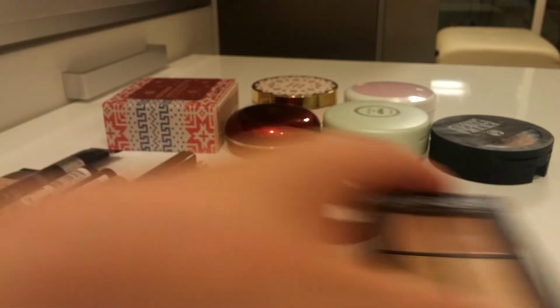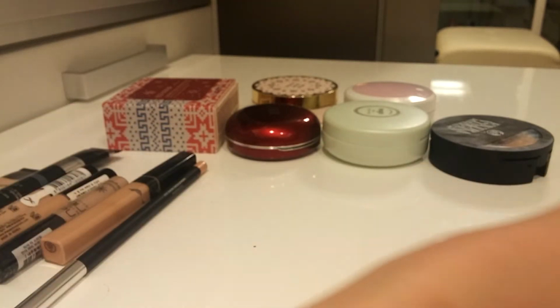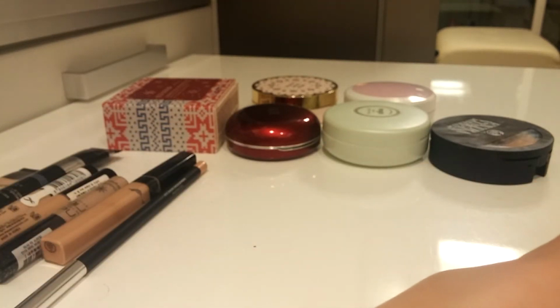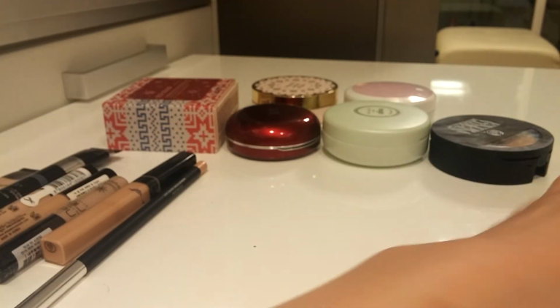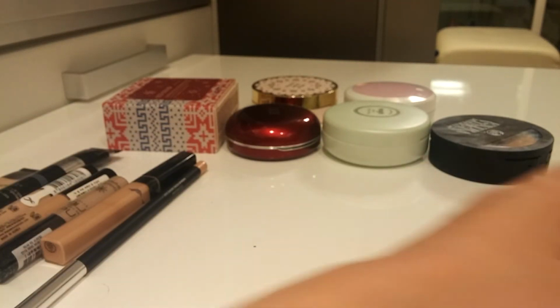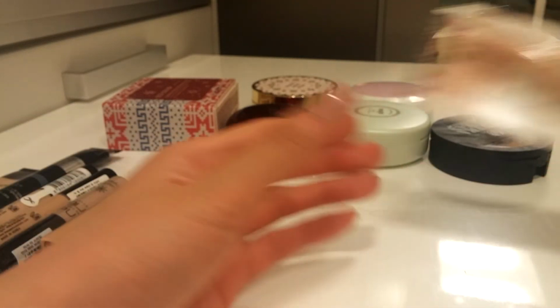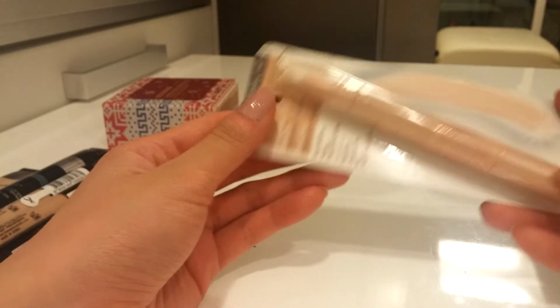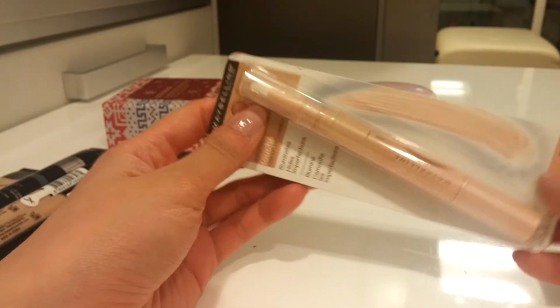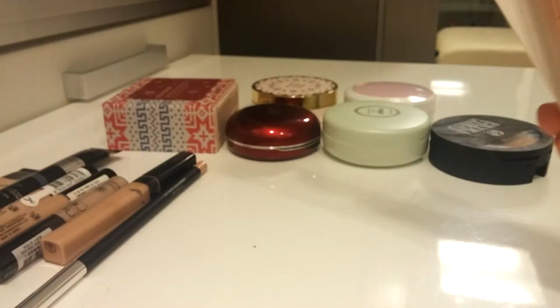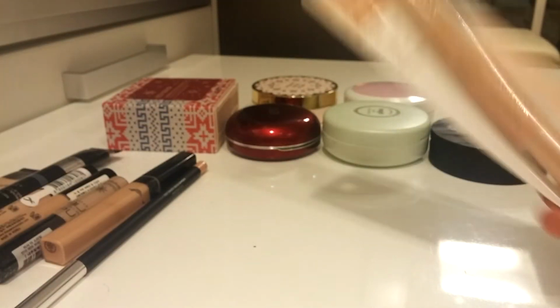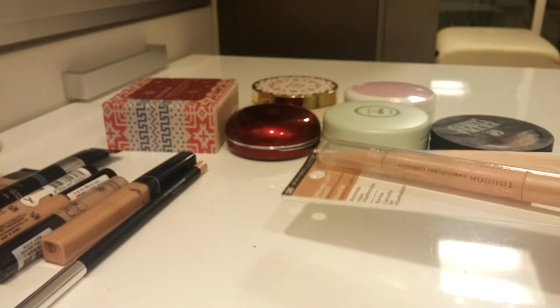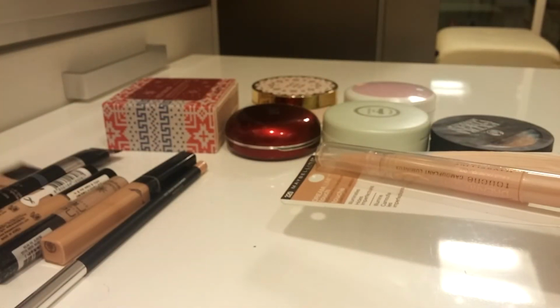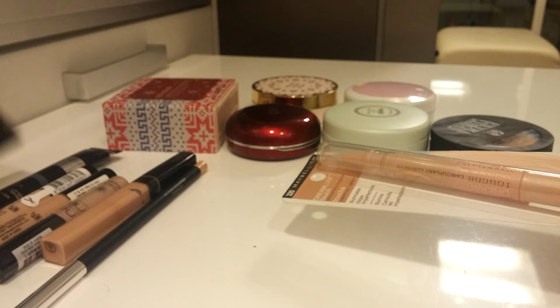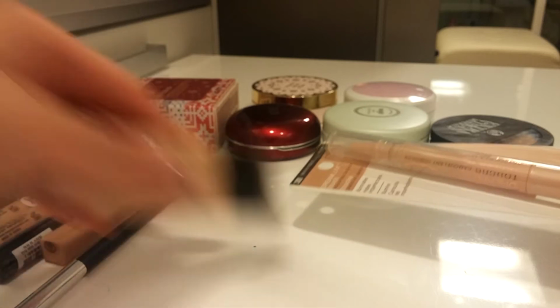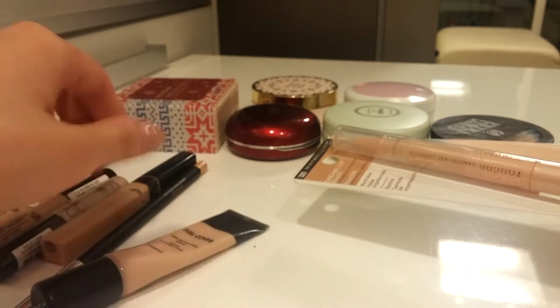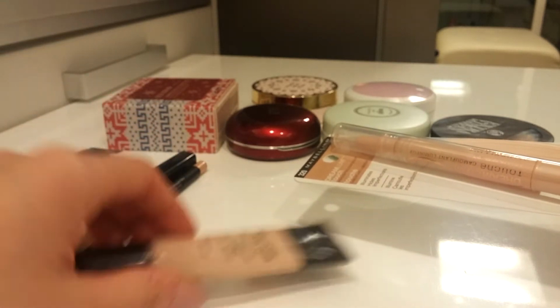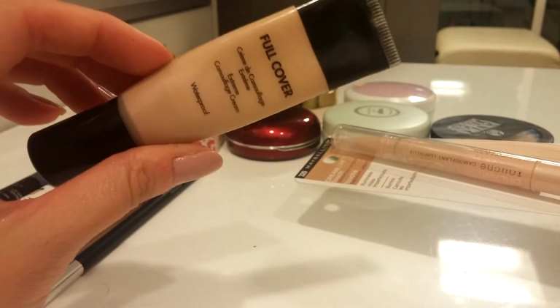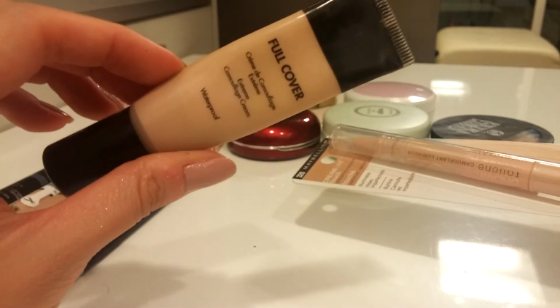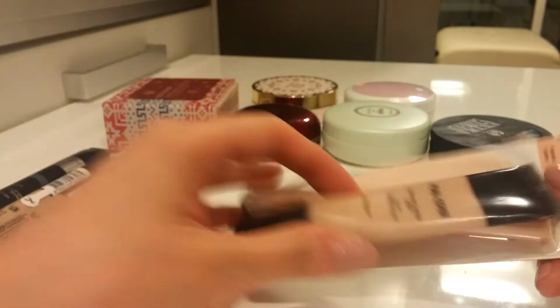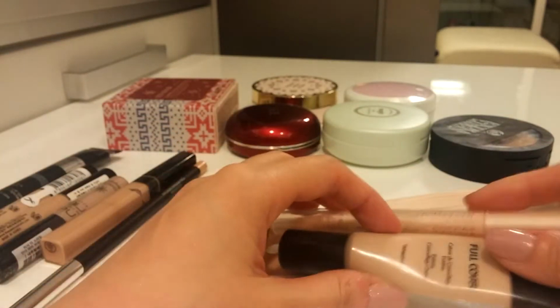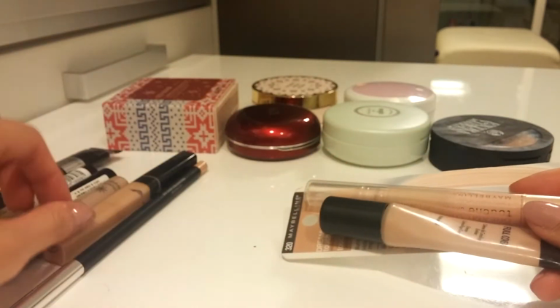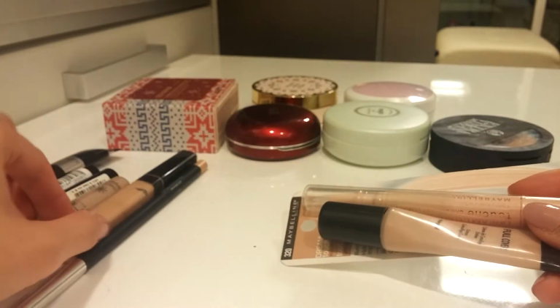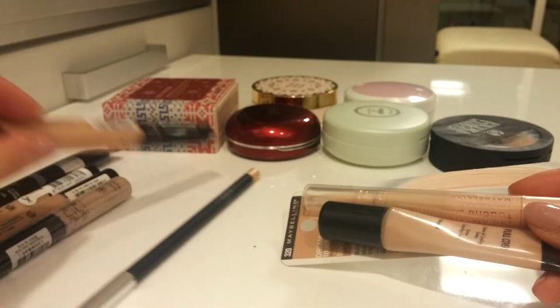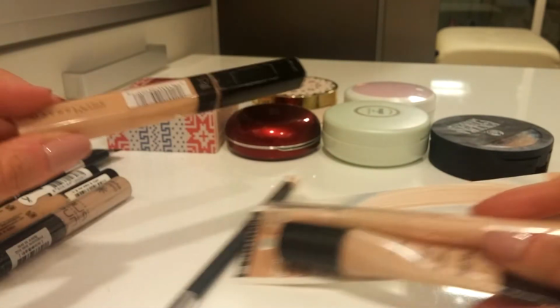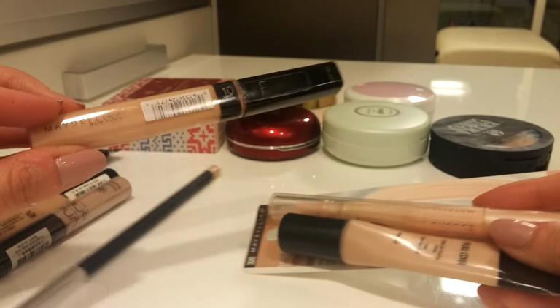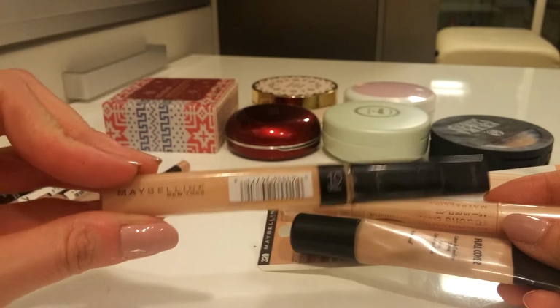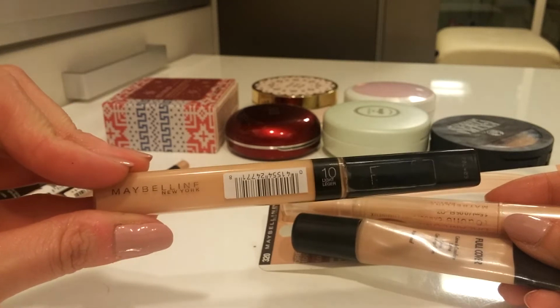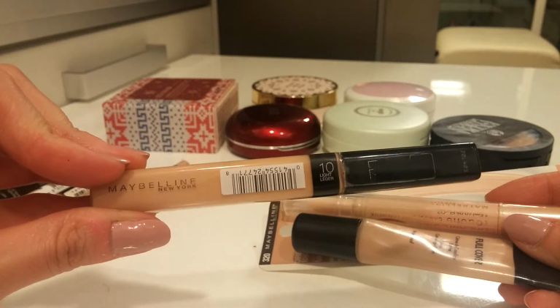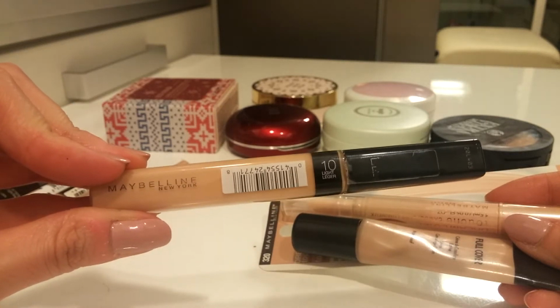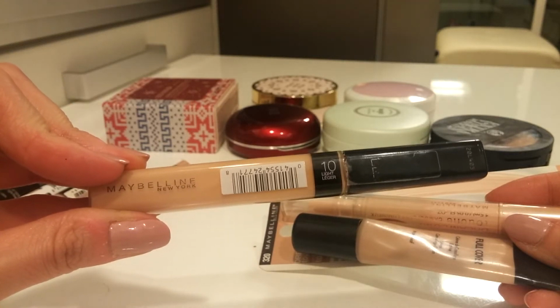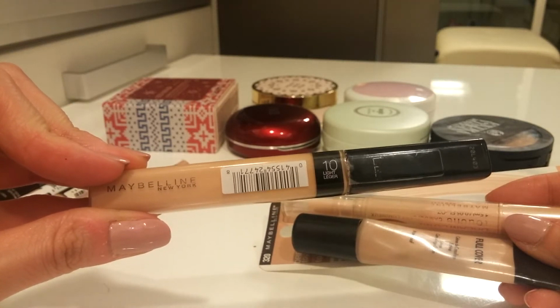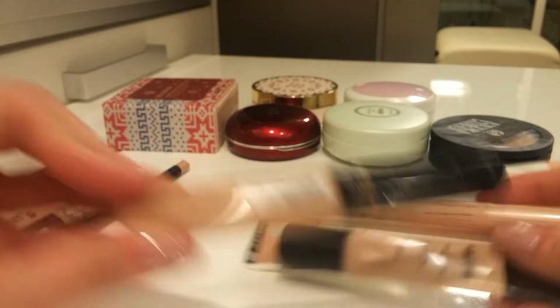In the concealer section I'm not doing too well — I'm getting rid of one, and I'll probably finish another soon and get rid of it once I find the fair shade.